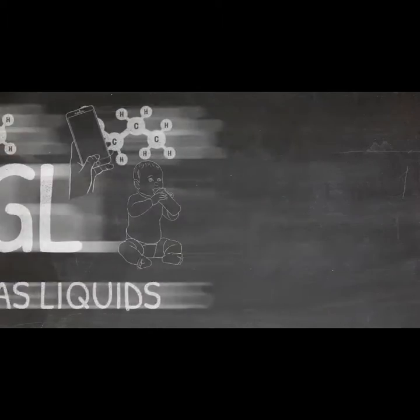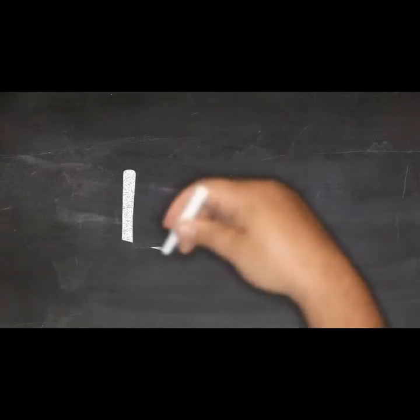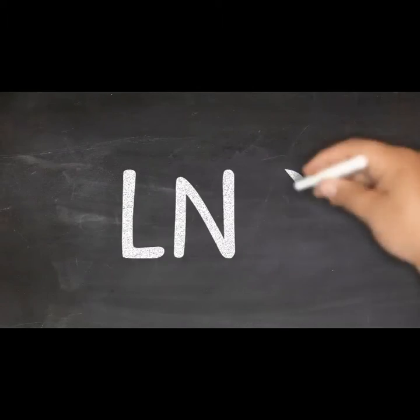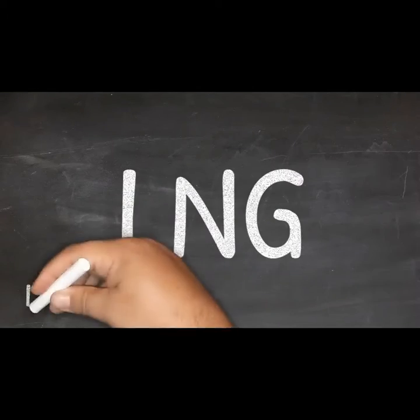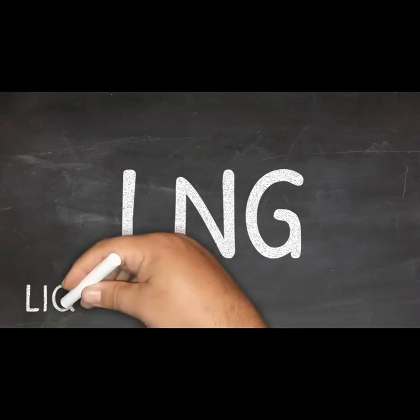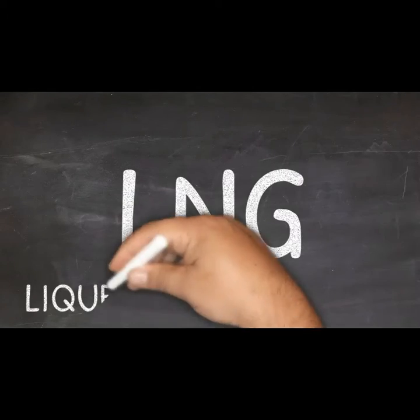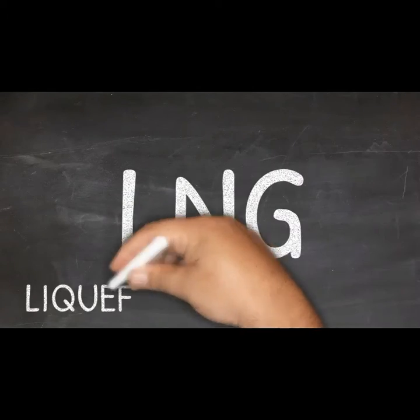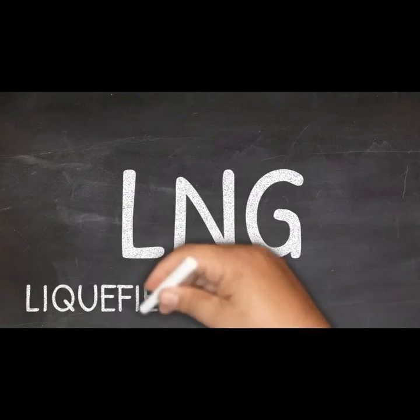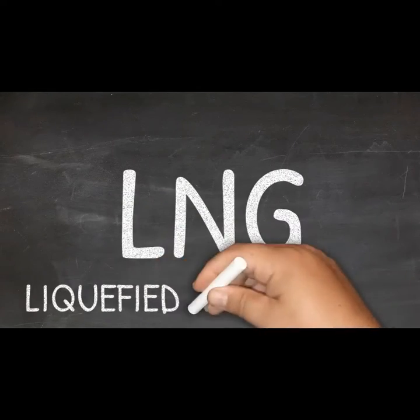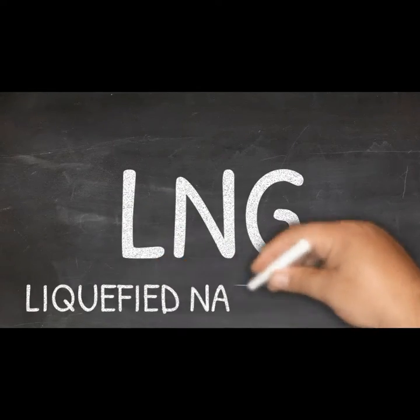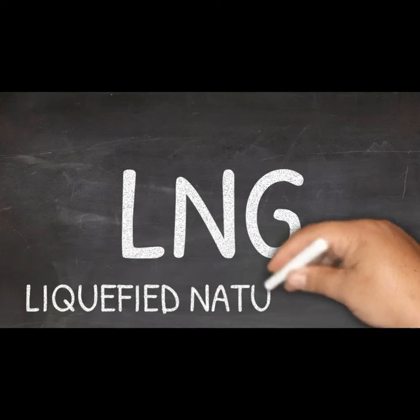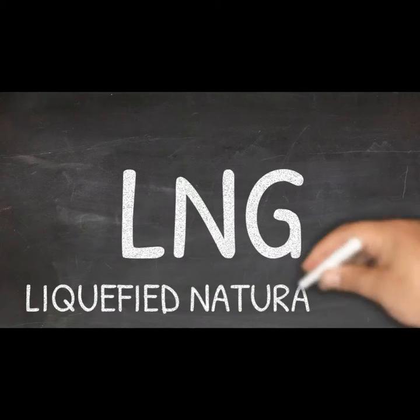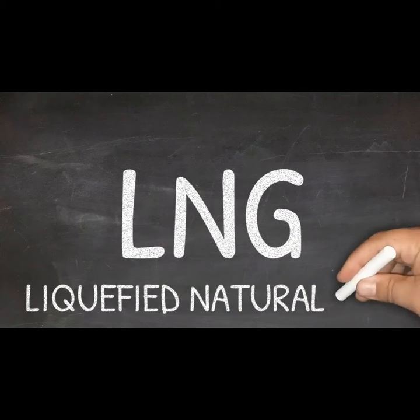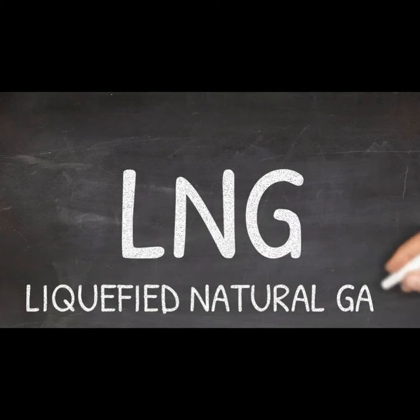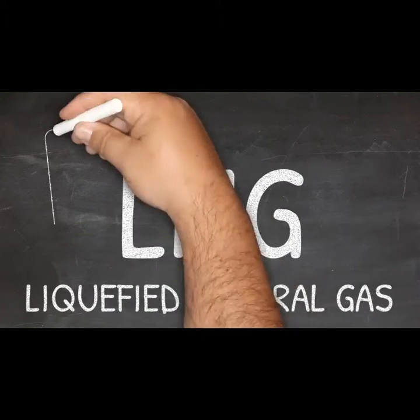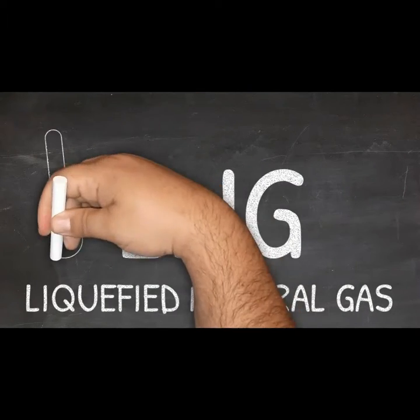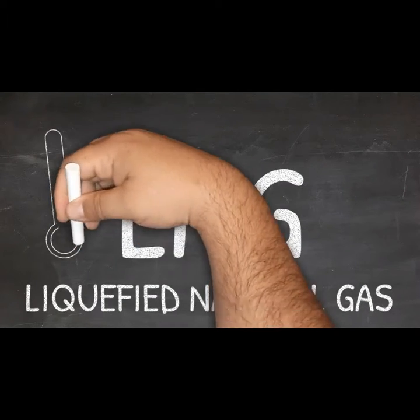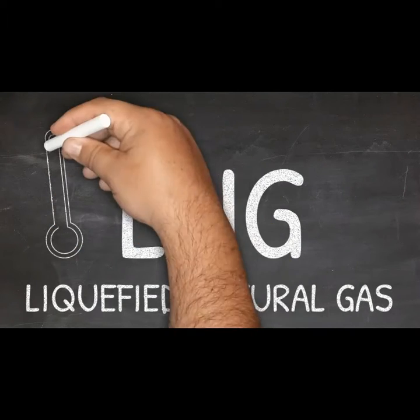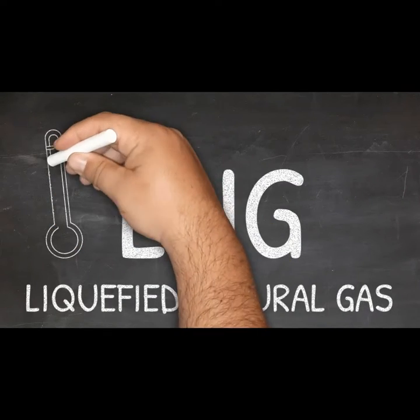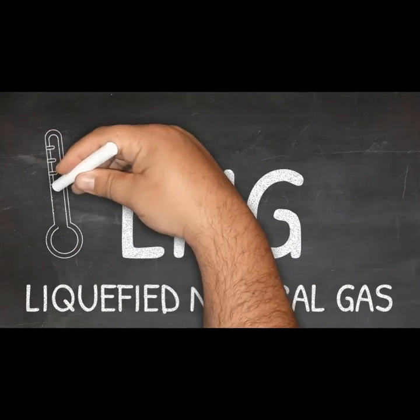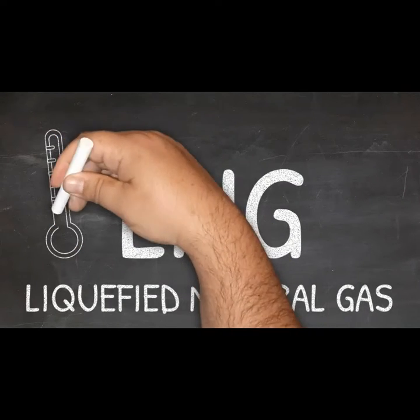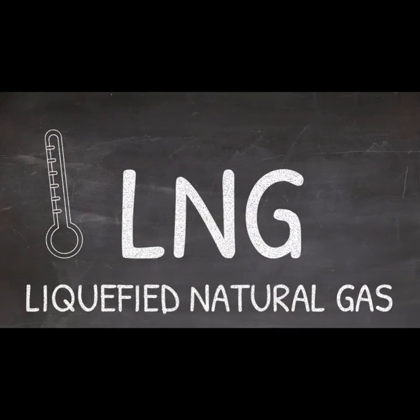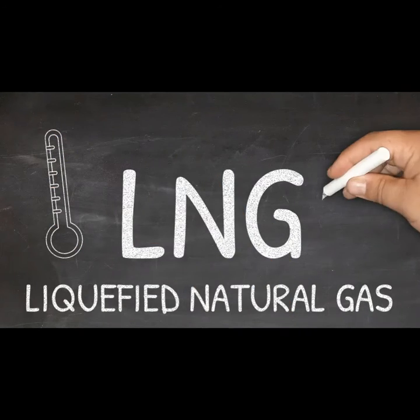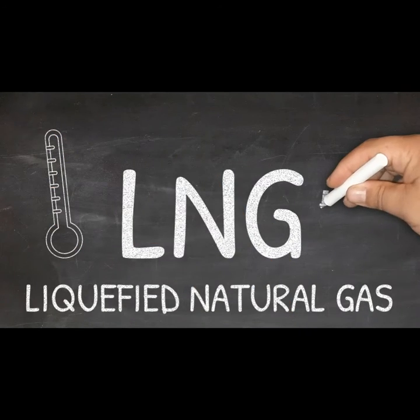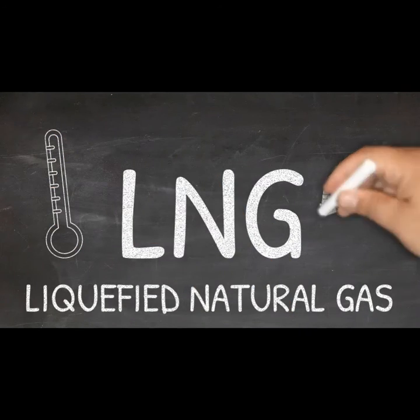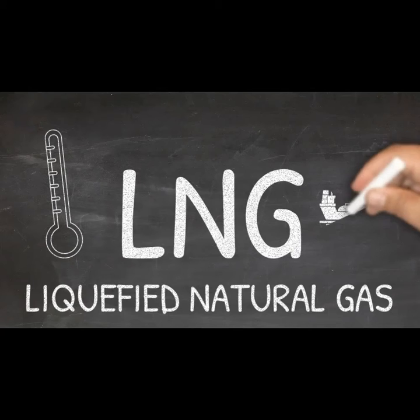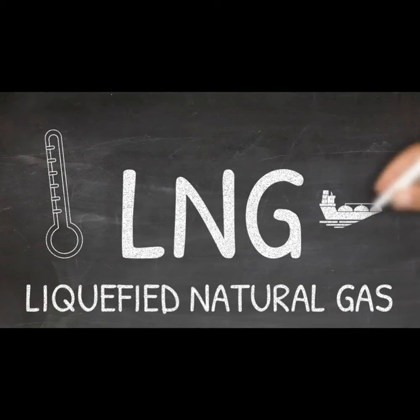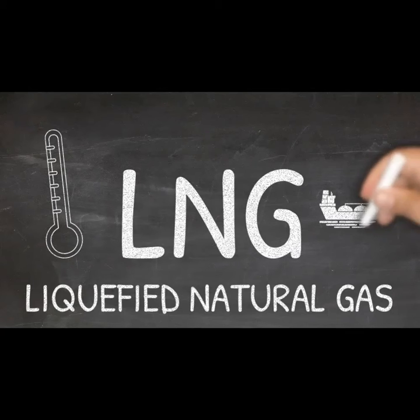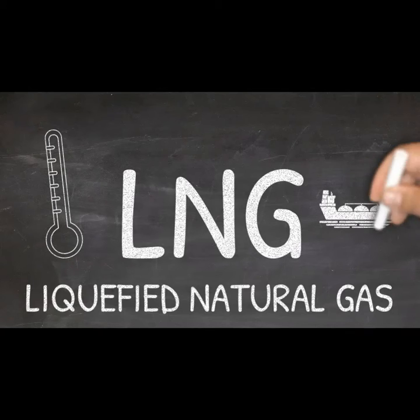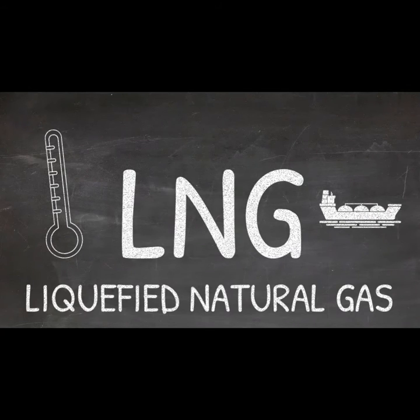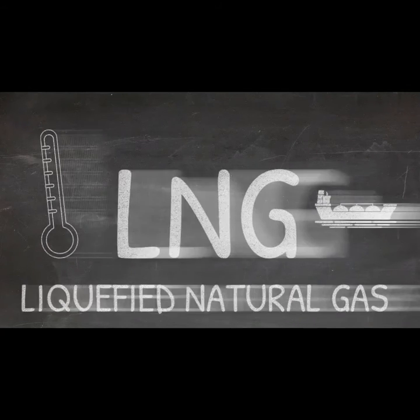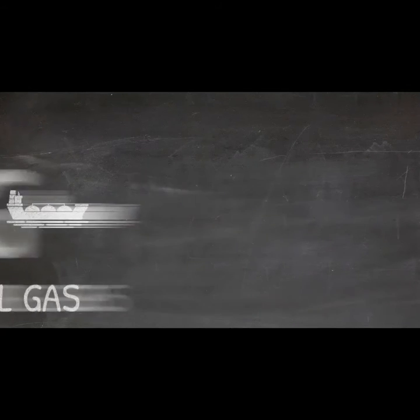LNG is liquefied natural gas, primarily methane, that has been liquefied by reducing its temperature to minus 260 degrees Fahrenheit. This is done for ease and safety of storage and transport.